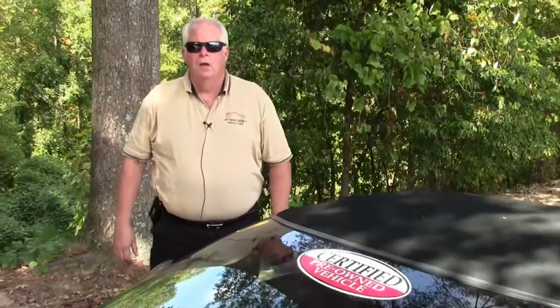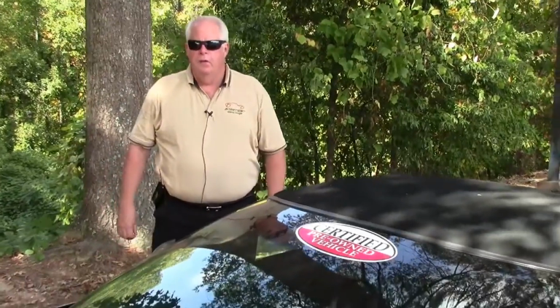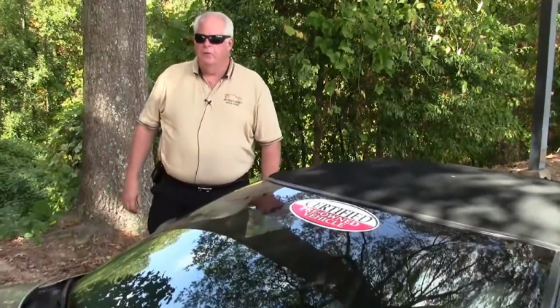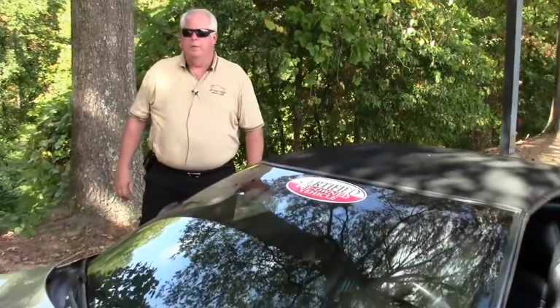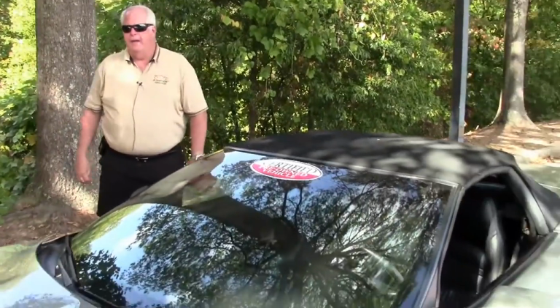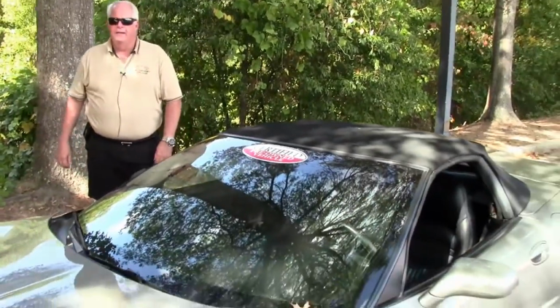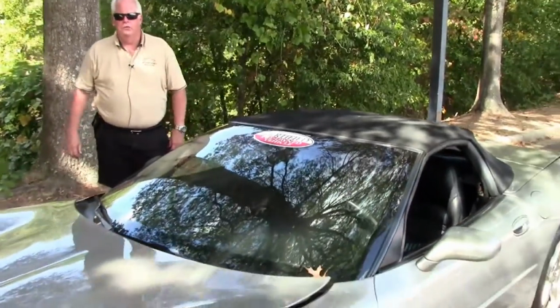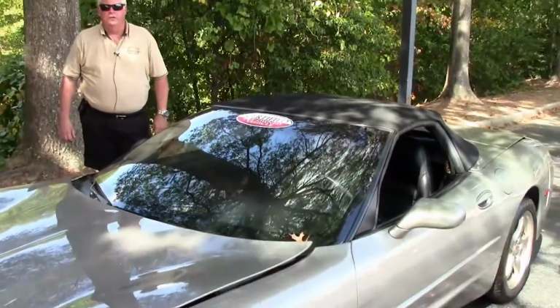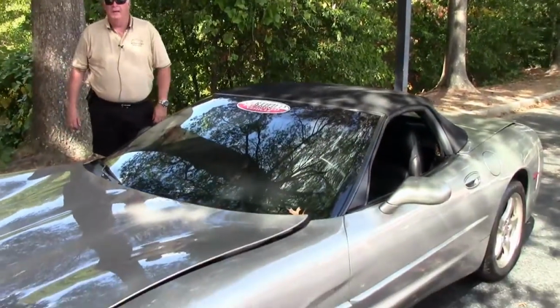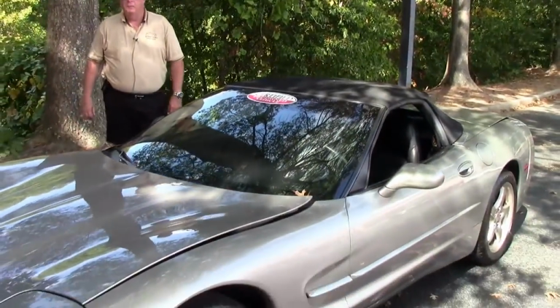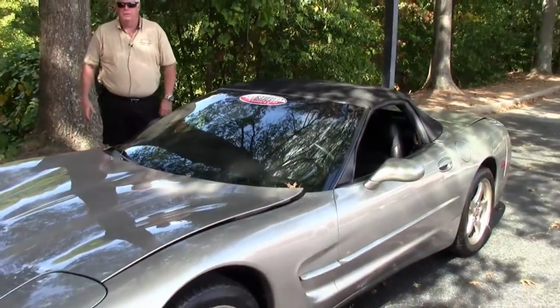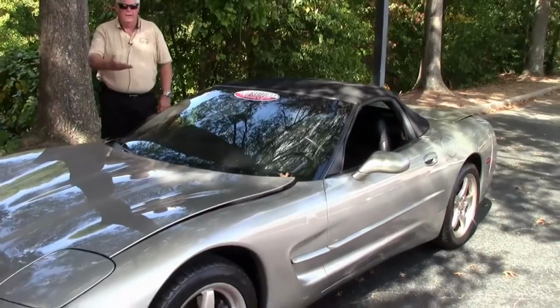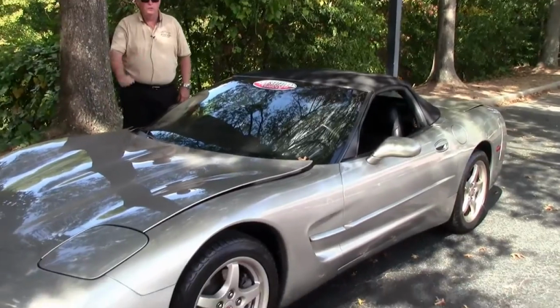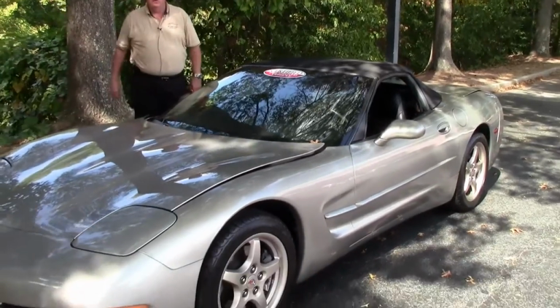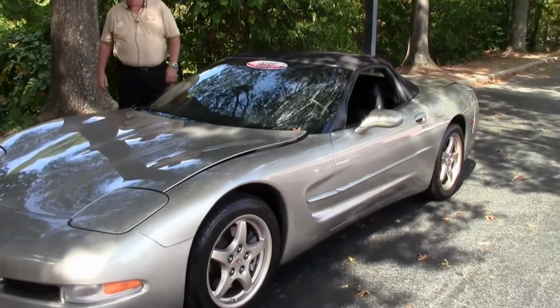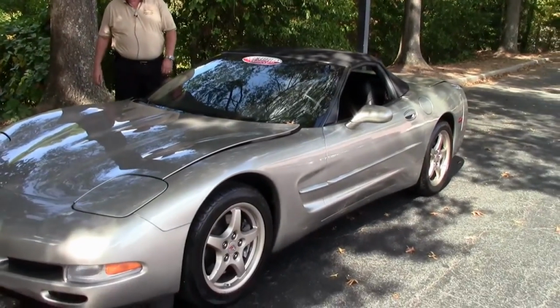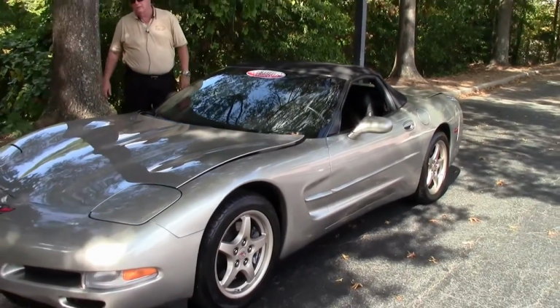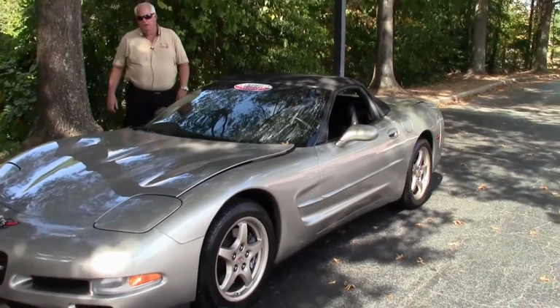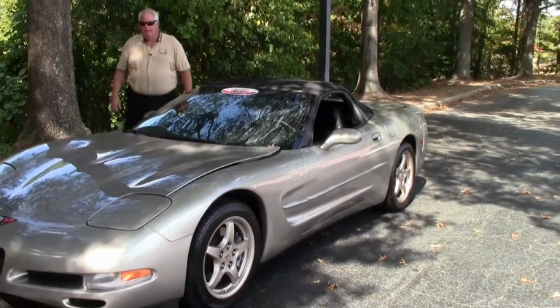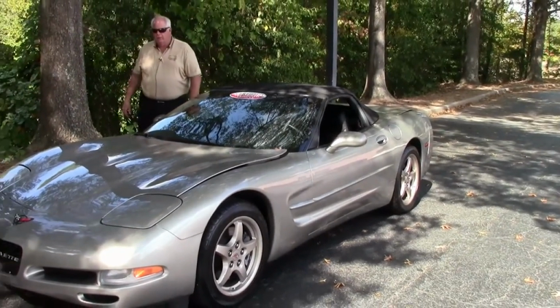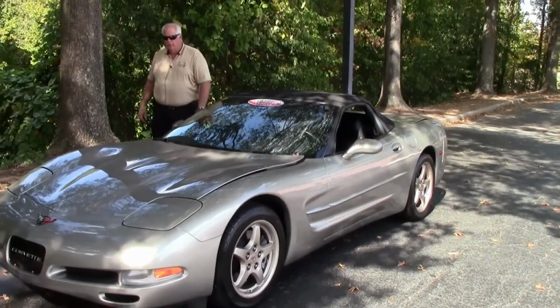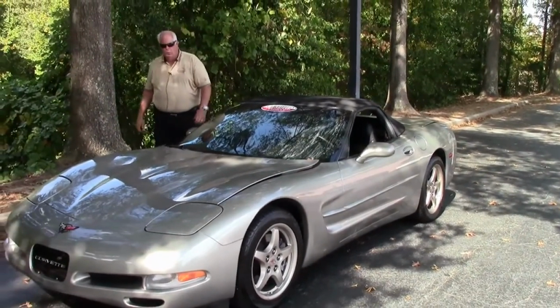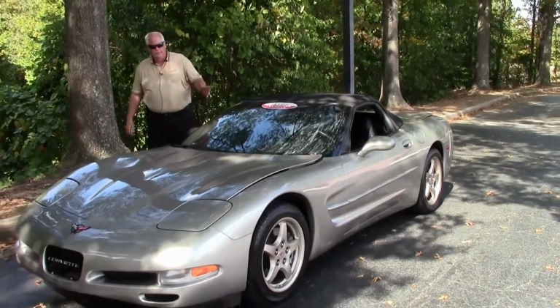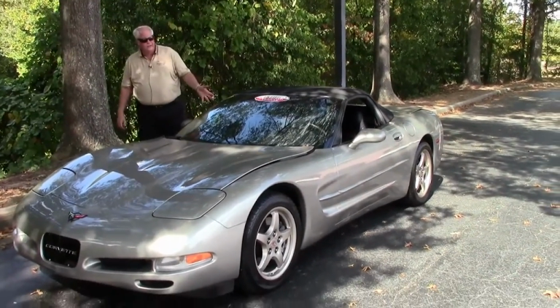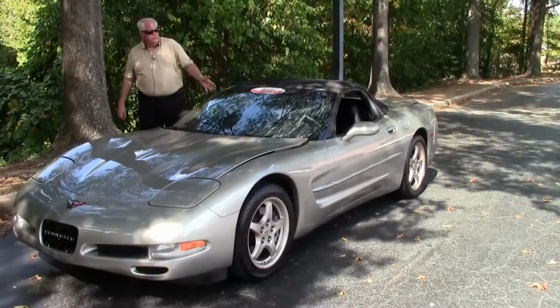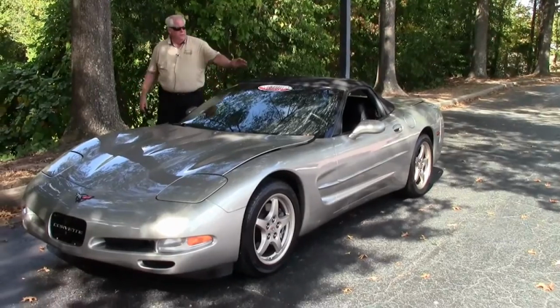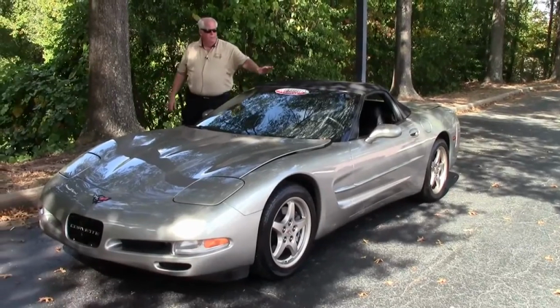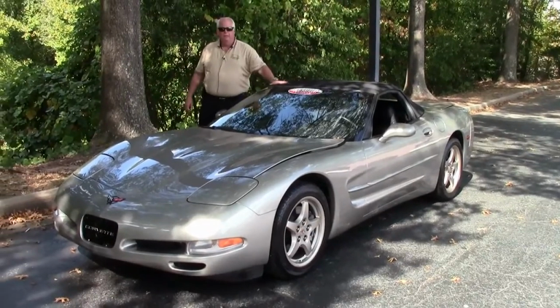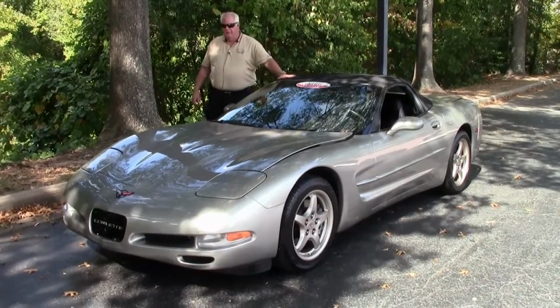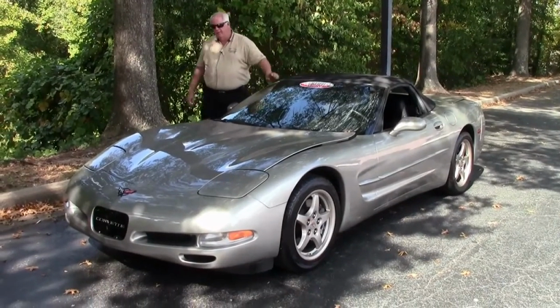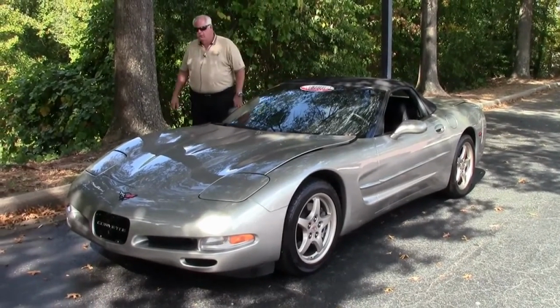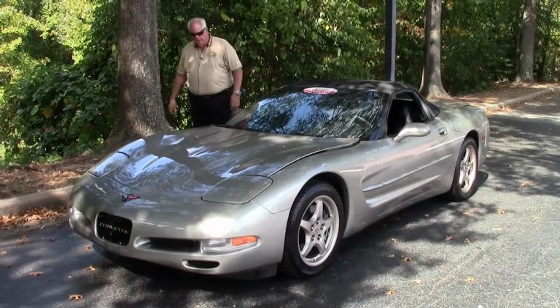Hello folks. Welcome to Buy A Vet in Atlanta, Georgia. My name is Rick Engel. Today I'm going to show you this 2000 Light Pewter with black interior, black convertible top Corvette.